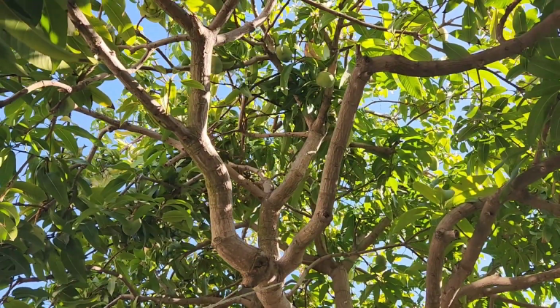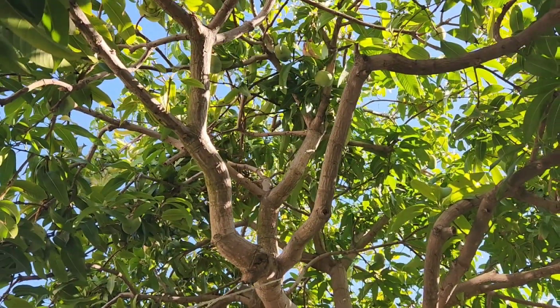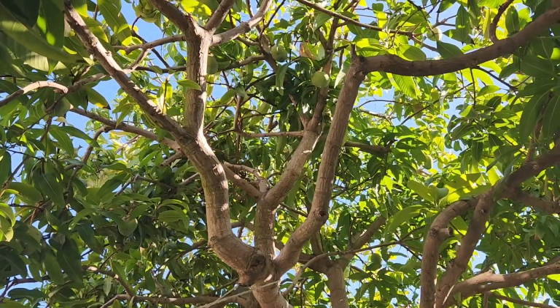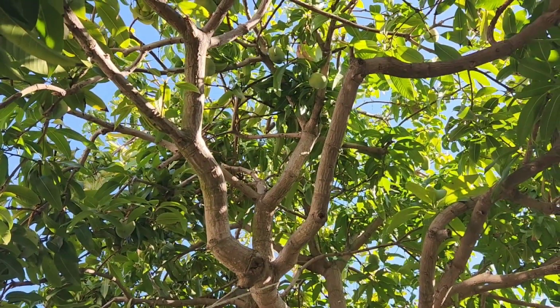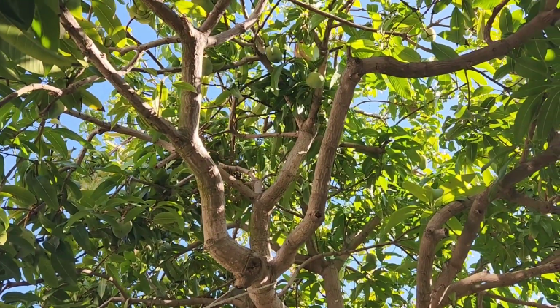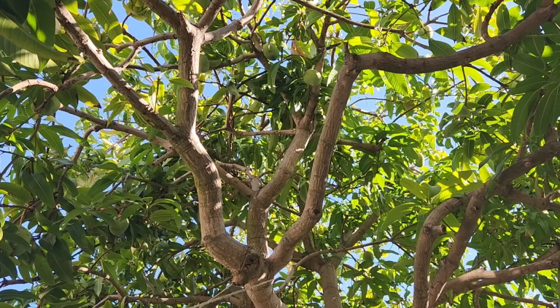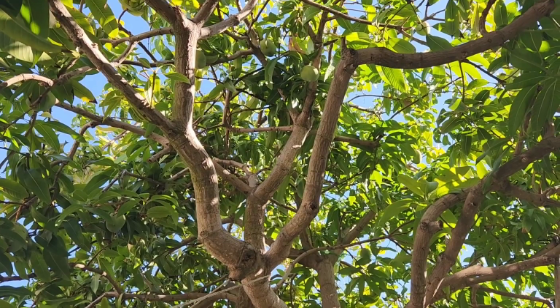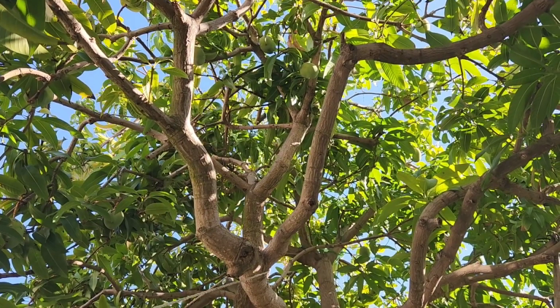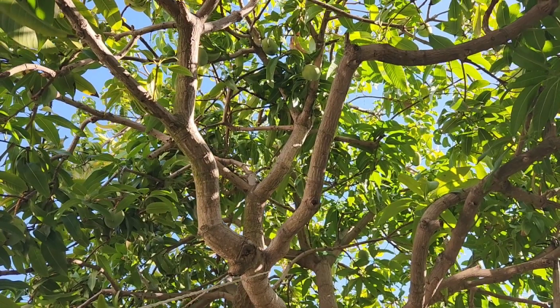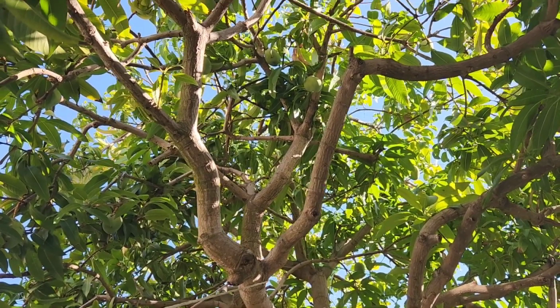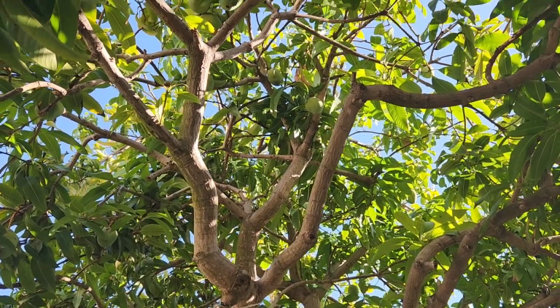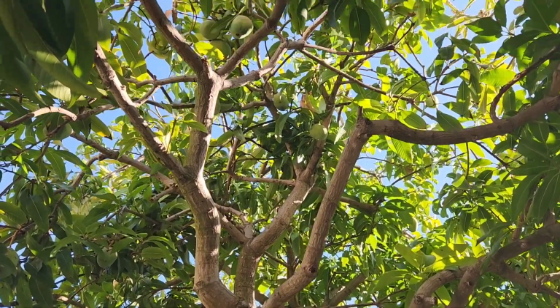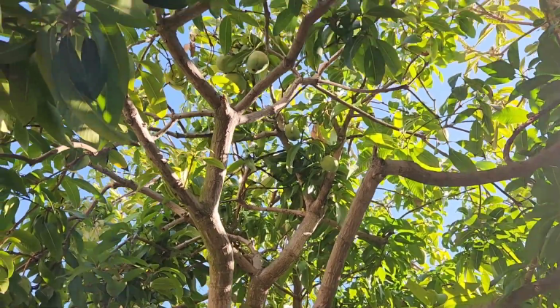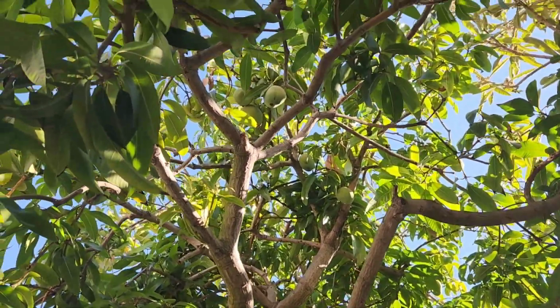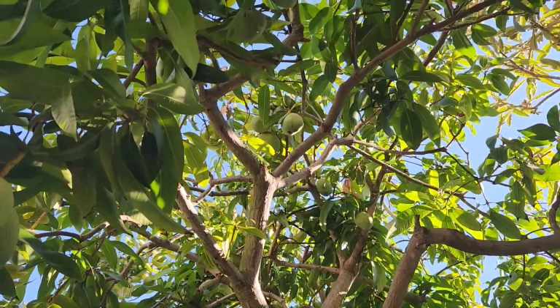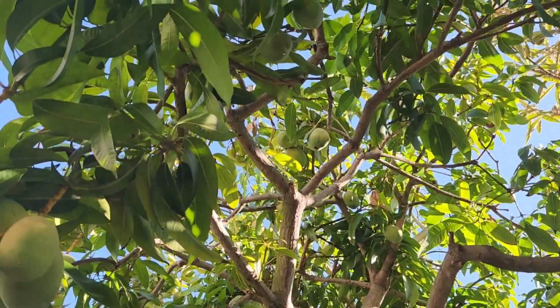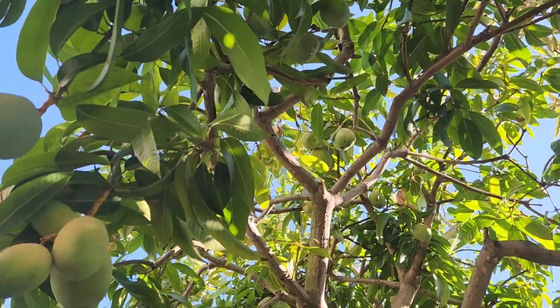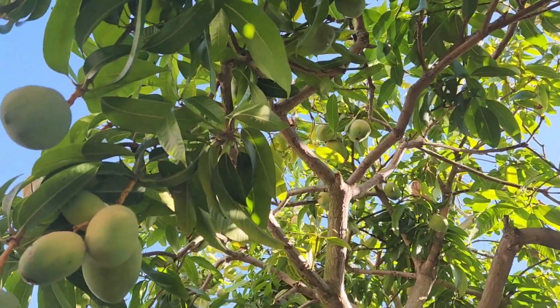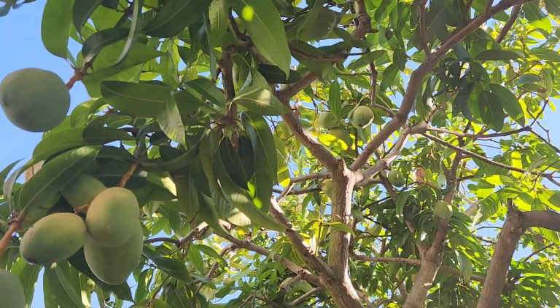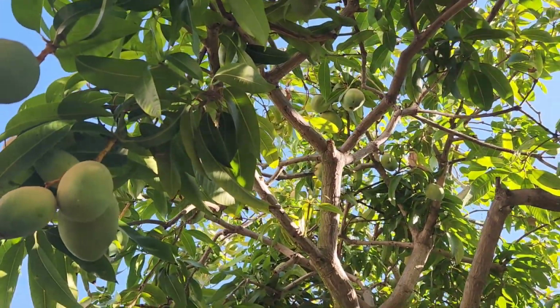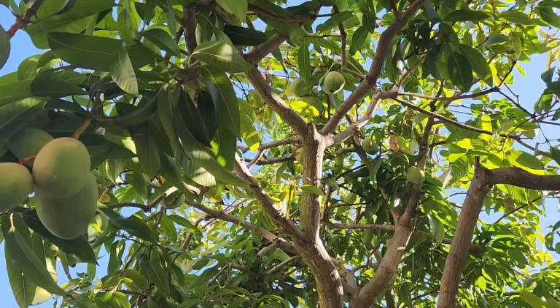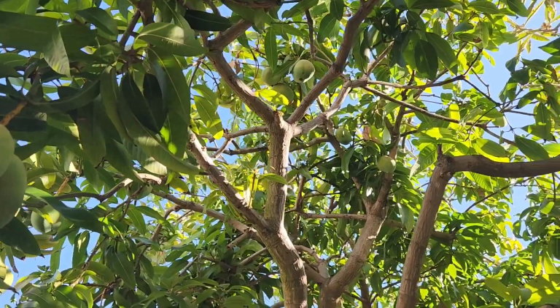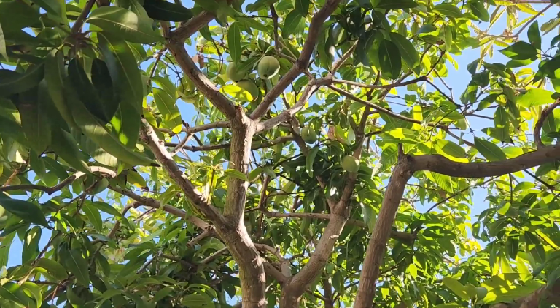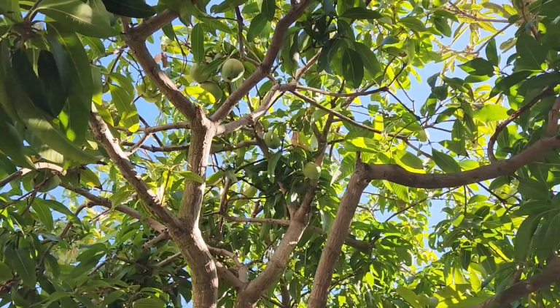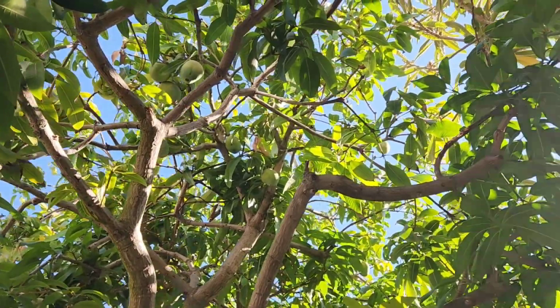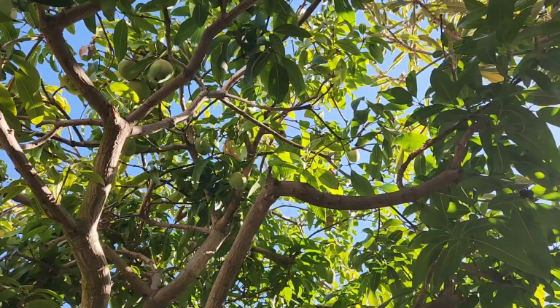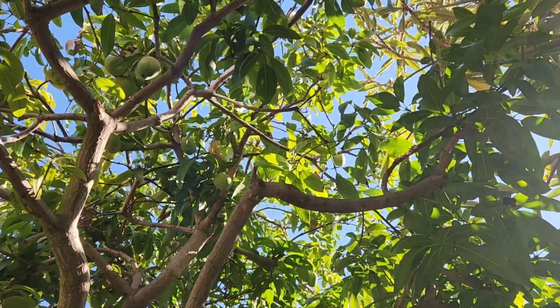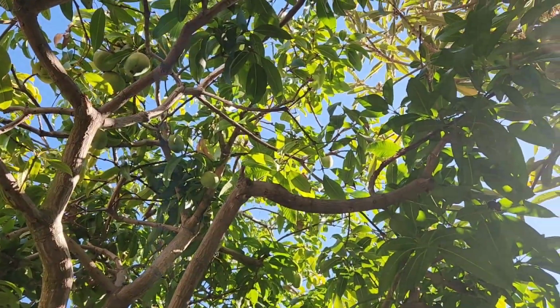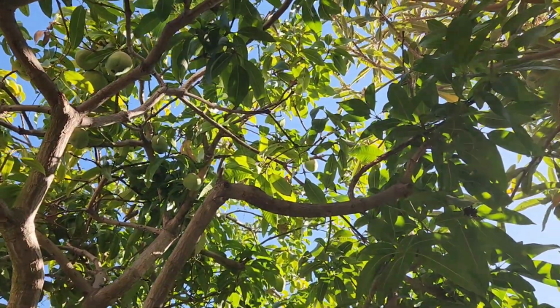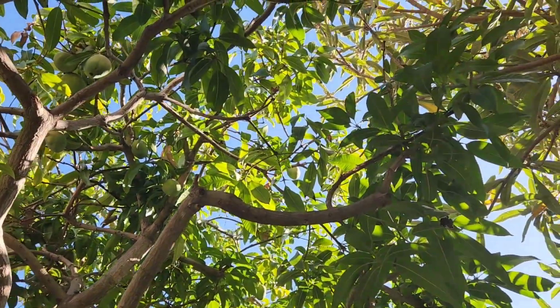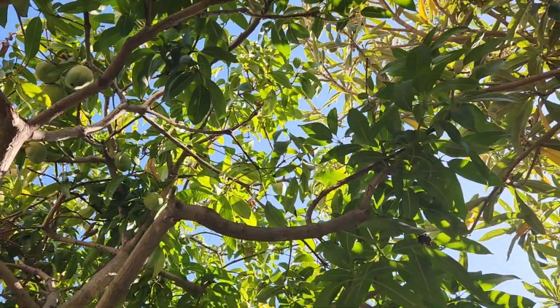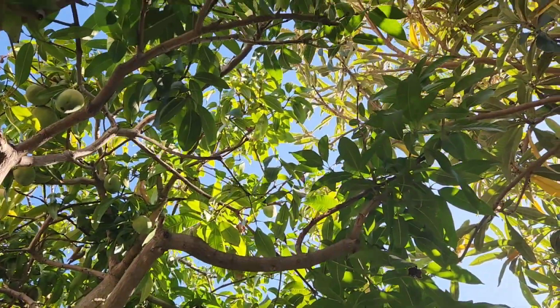So this is an amazing find. If any of you guys have a mango tree that I should be visiting, let me know — especially if you know of any in the Los Angeles or Orange County area.